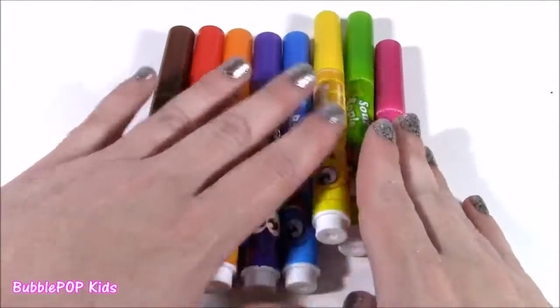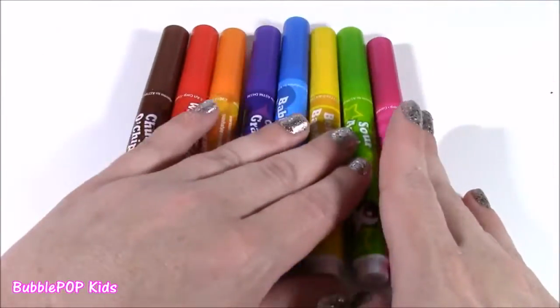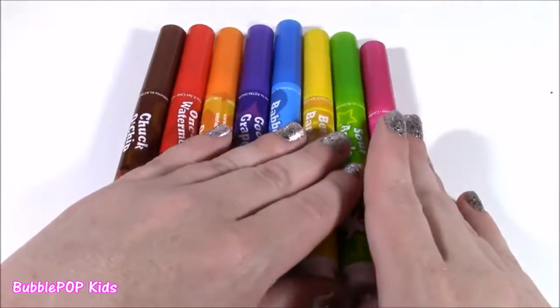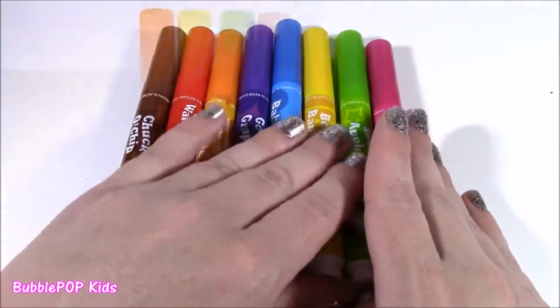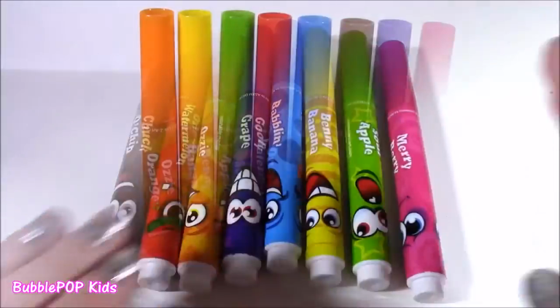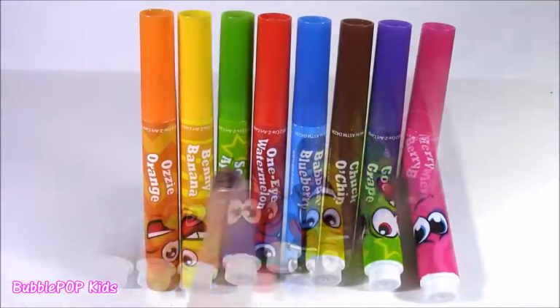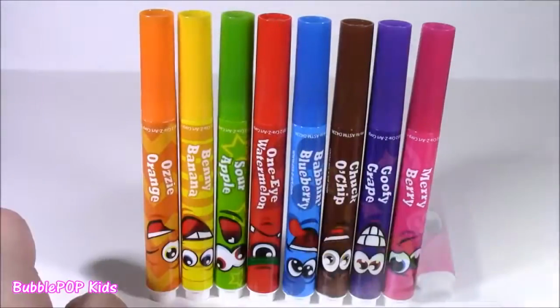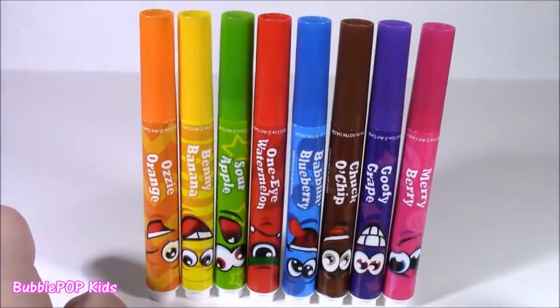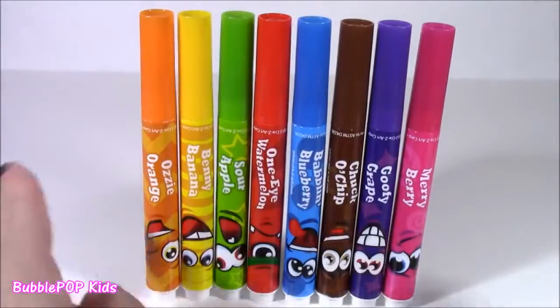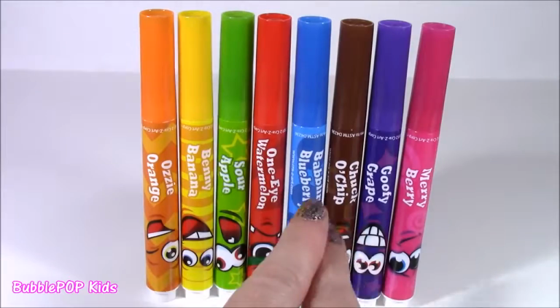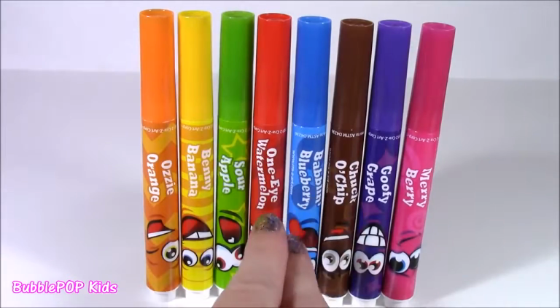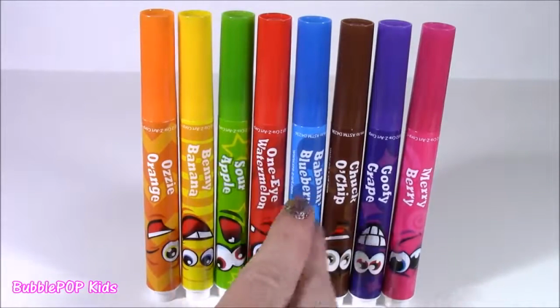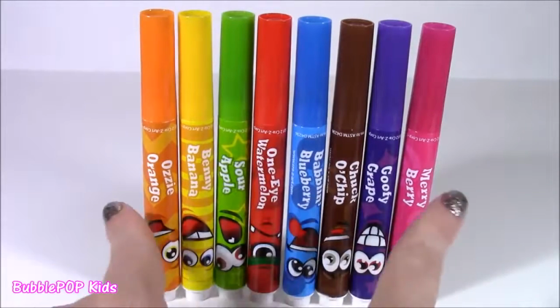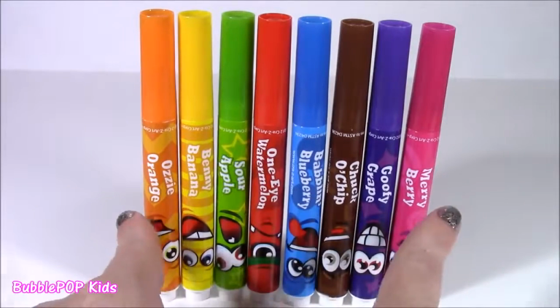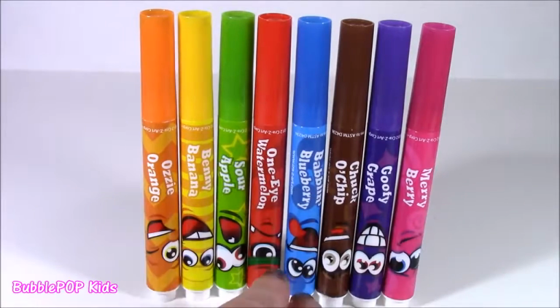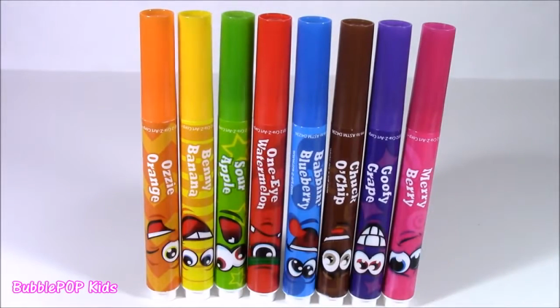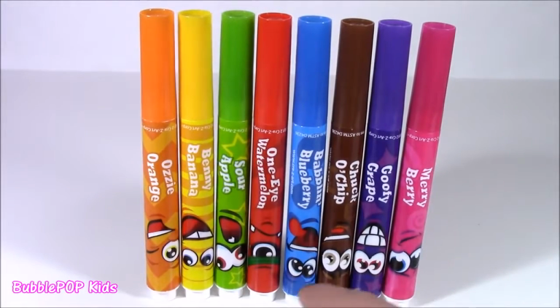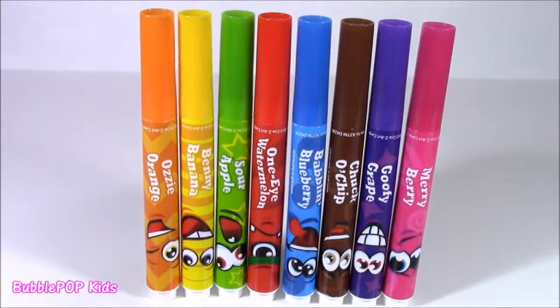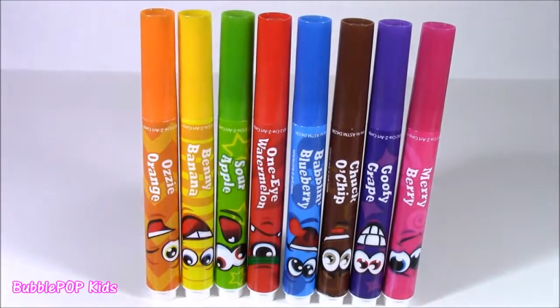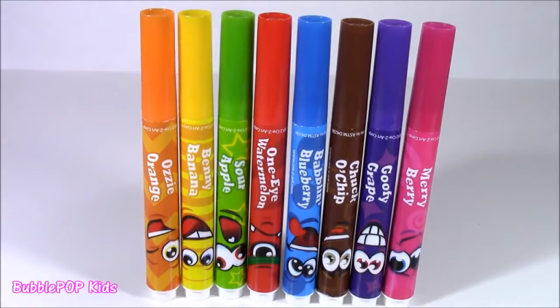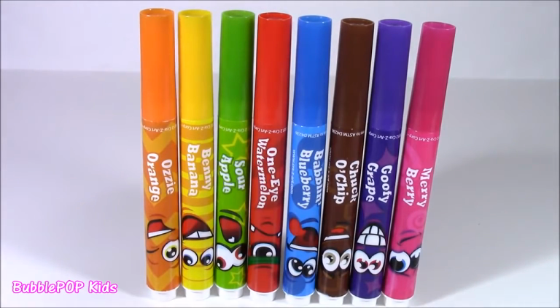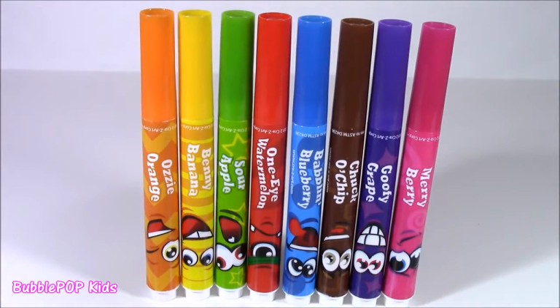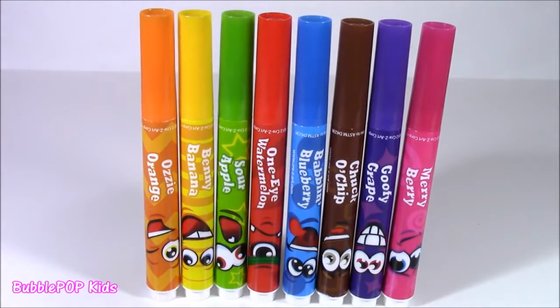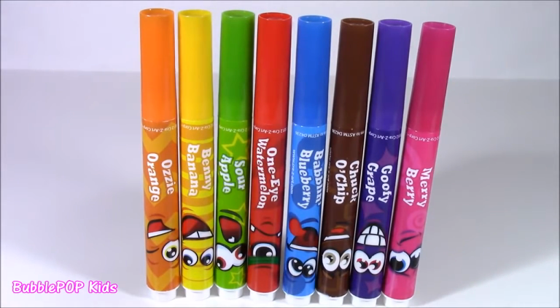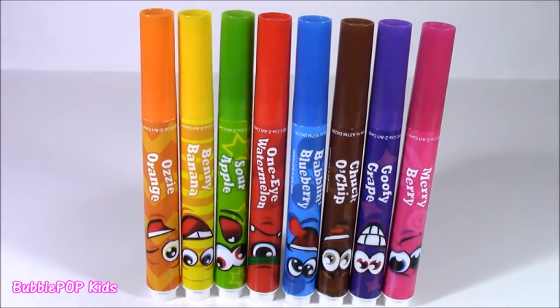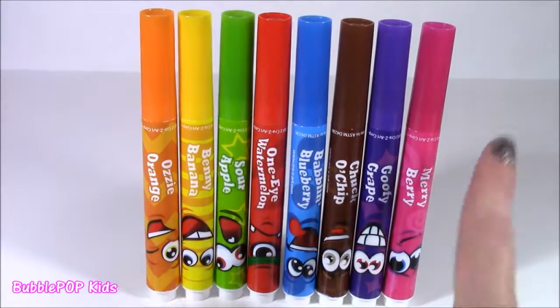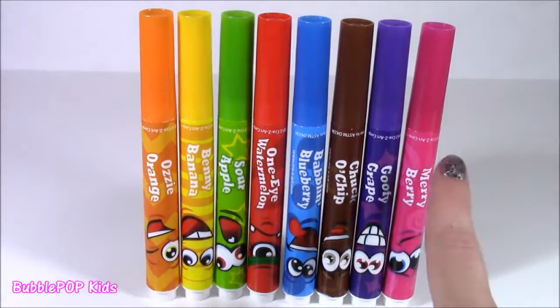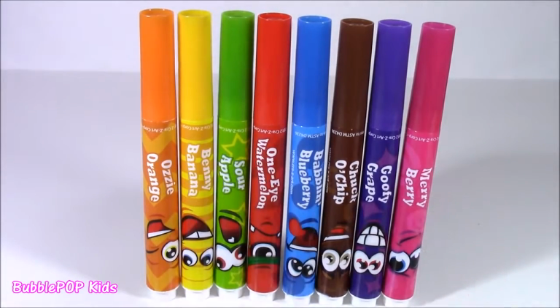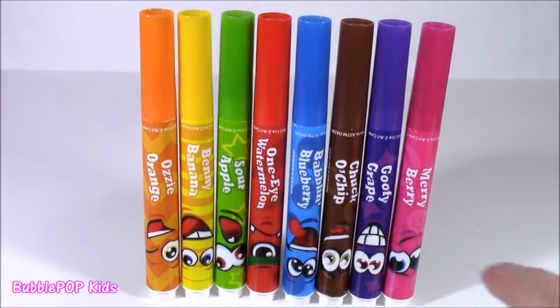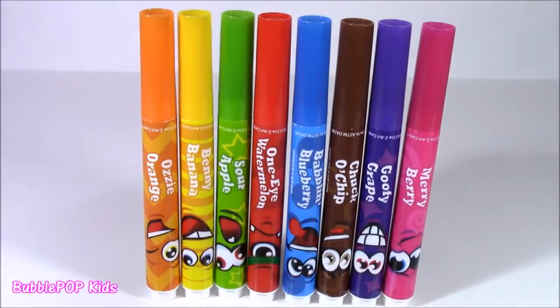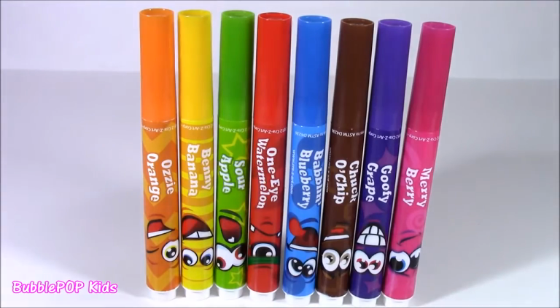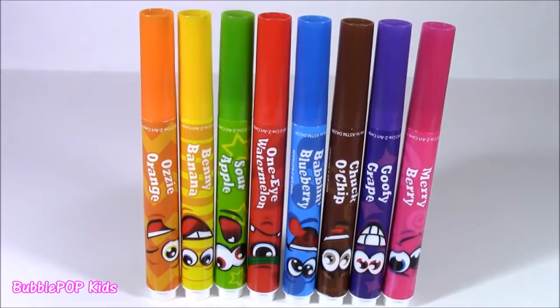These work great — the whole wacky marker gang together. They look so pretty standing up with all these rainbow colors. What do you say we put these guys to work and start coloring?